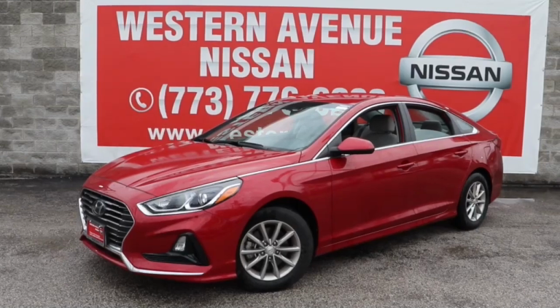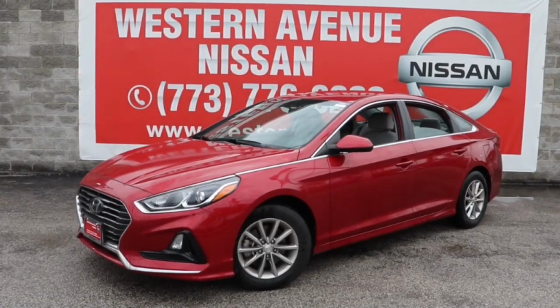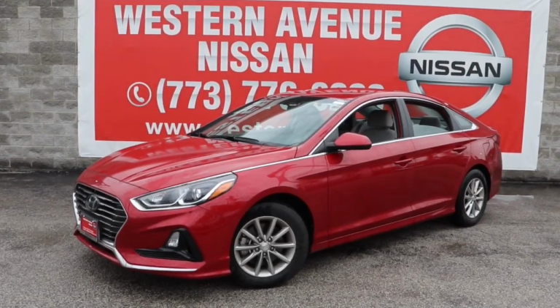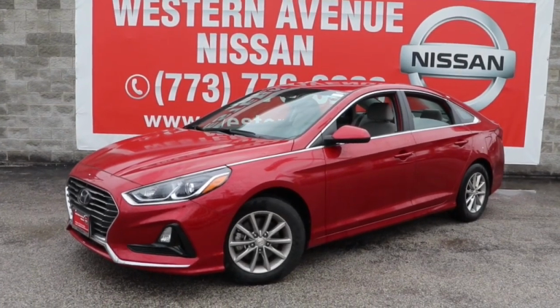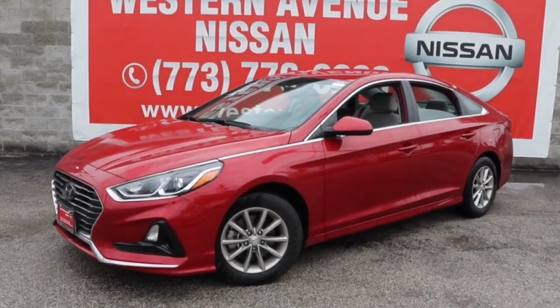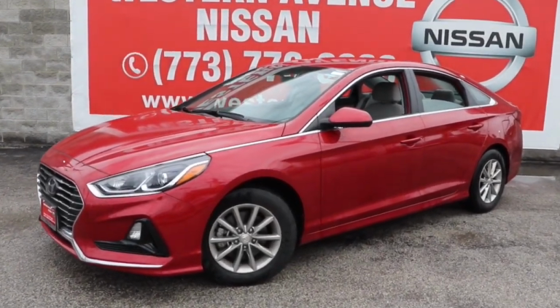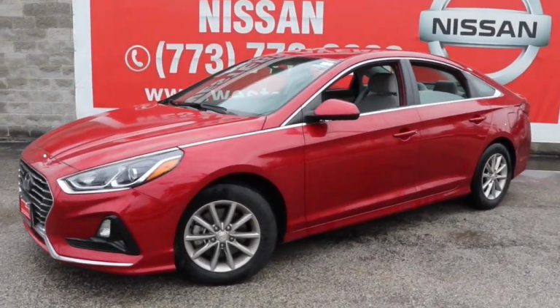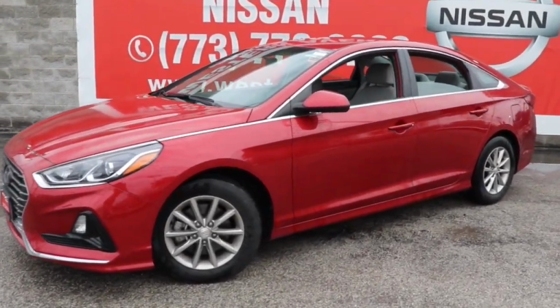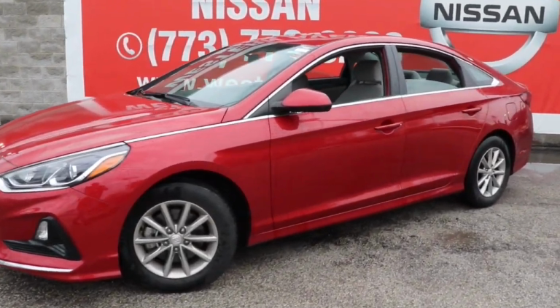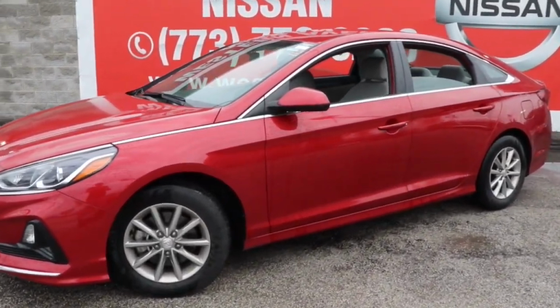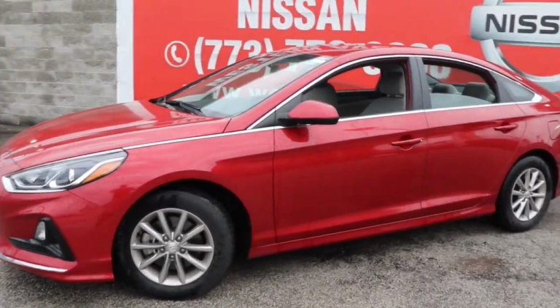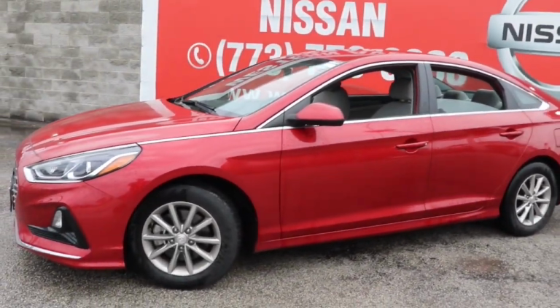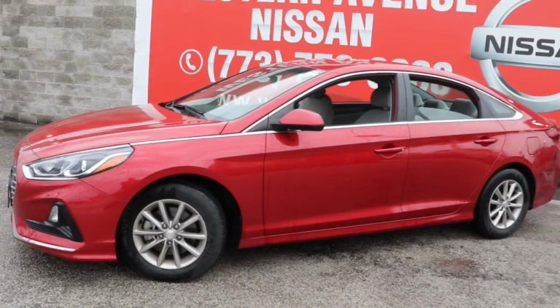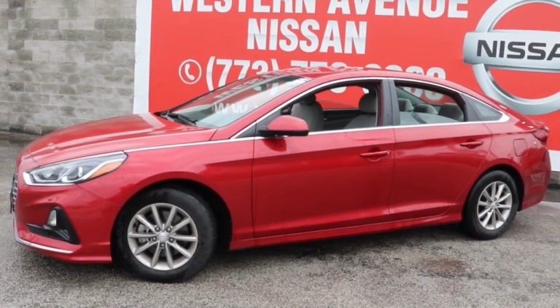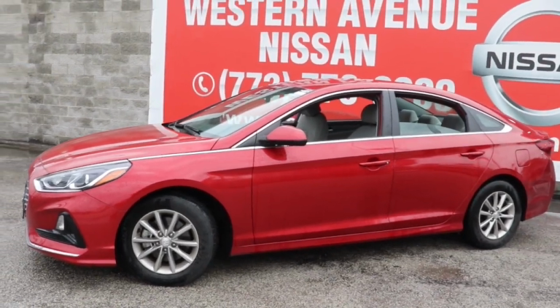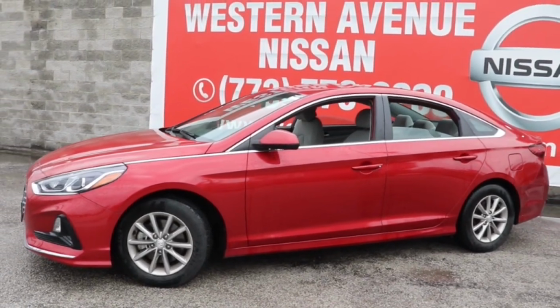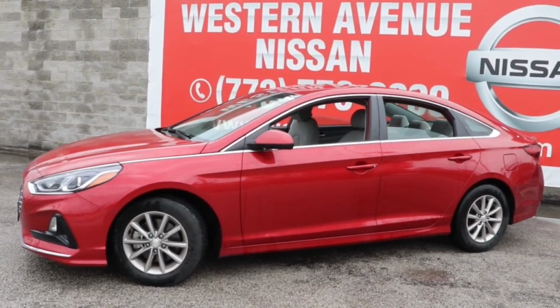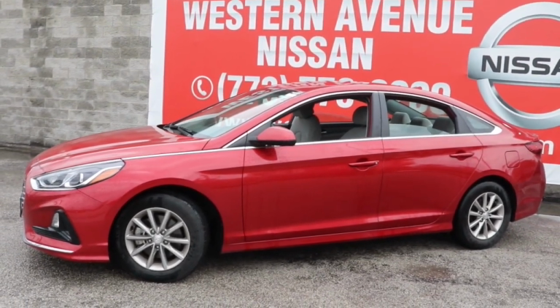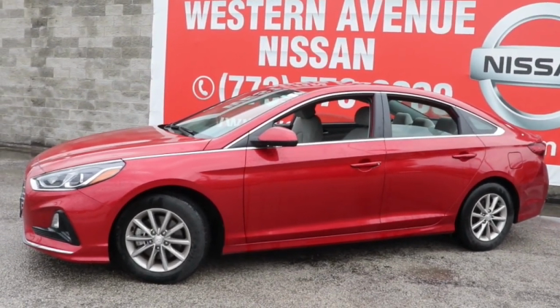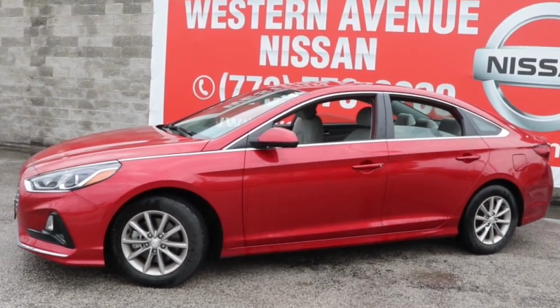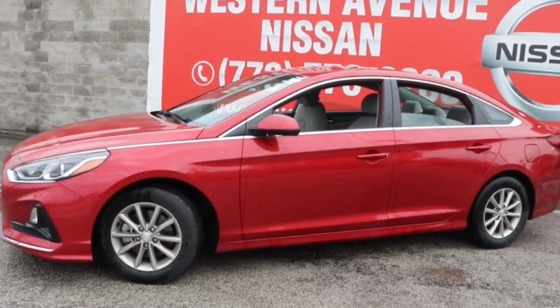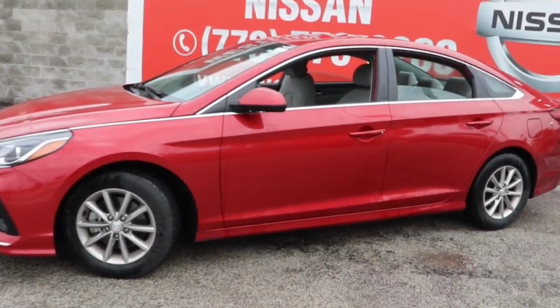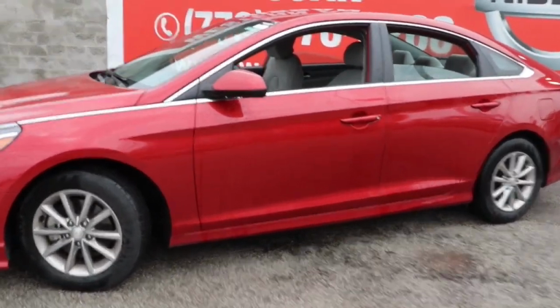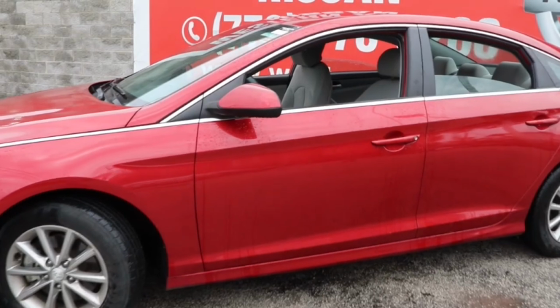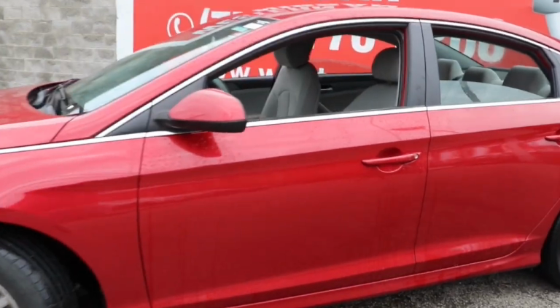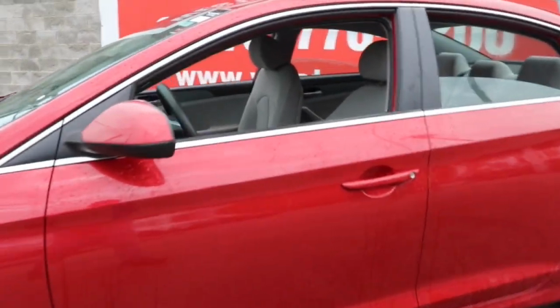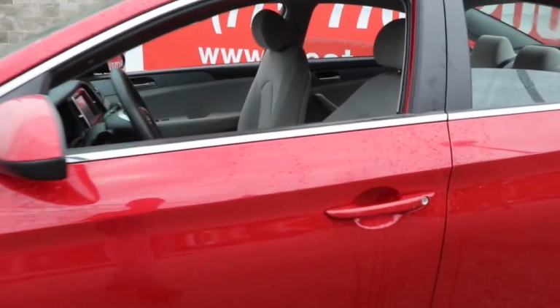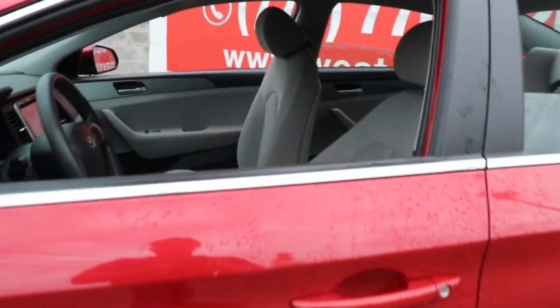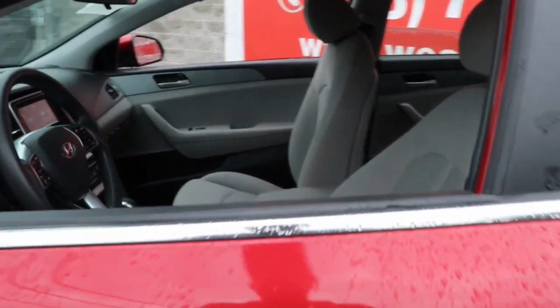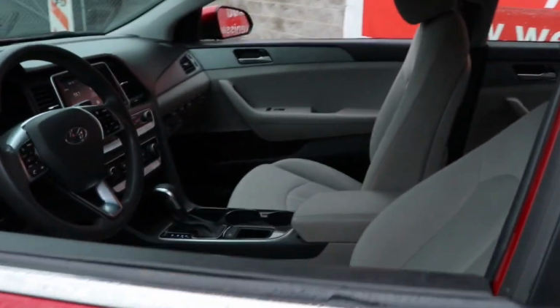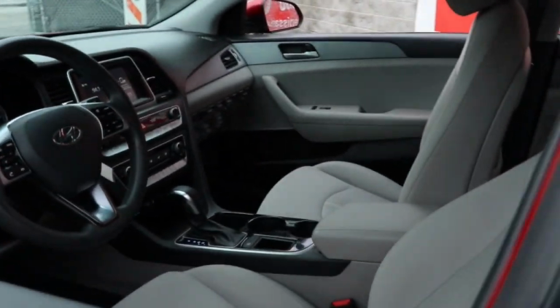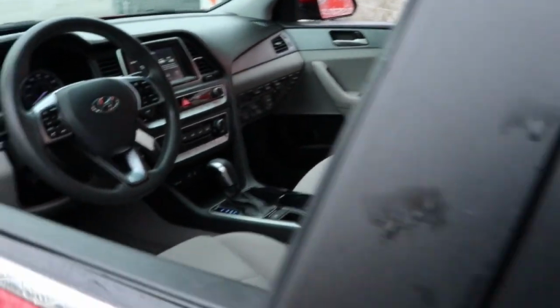You're going to love the 2019 Hyundai Sonata. This vehicle is an outstanding buy with fewer than 50,000 miles on the odometer. Get the best of quality, comfort, and convenience in this family-friendly Sonata.